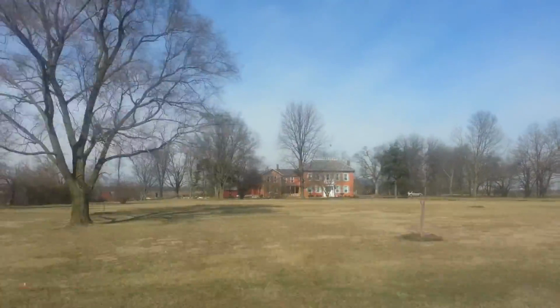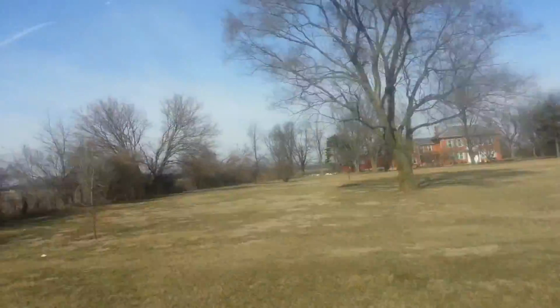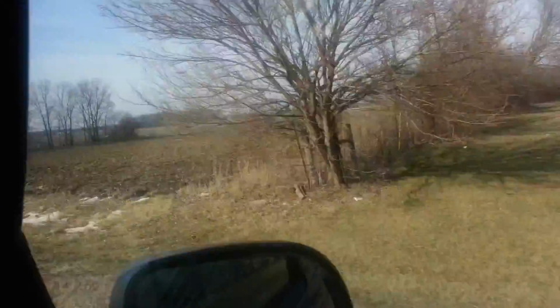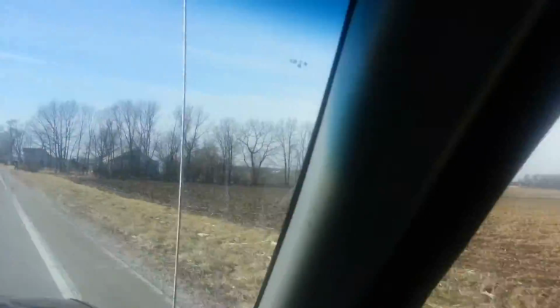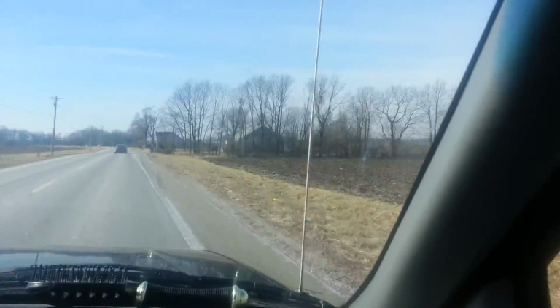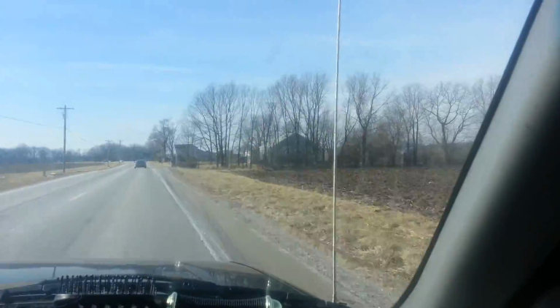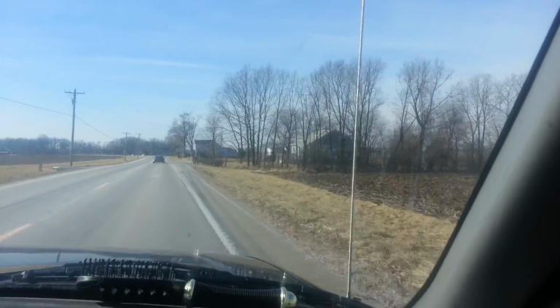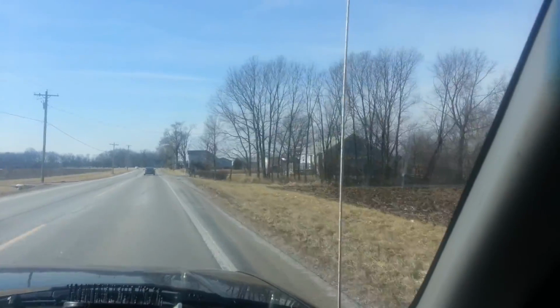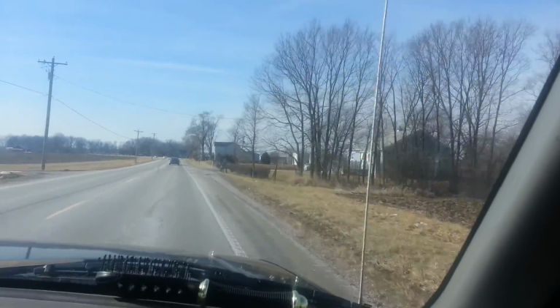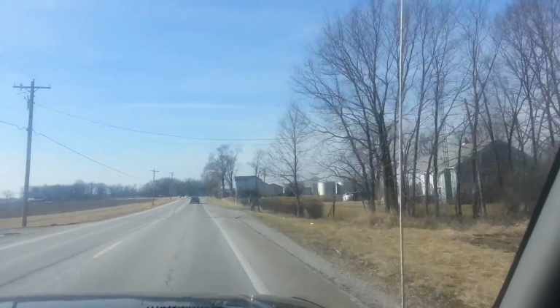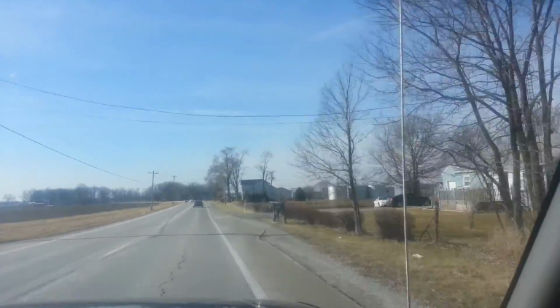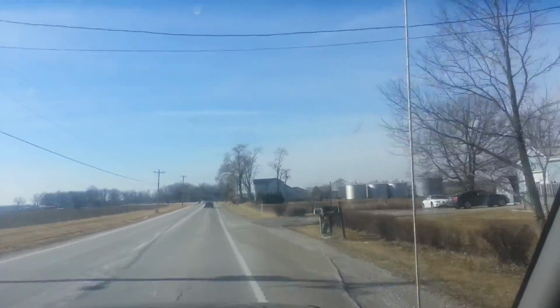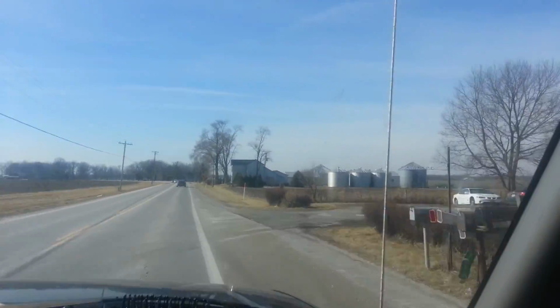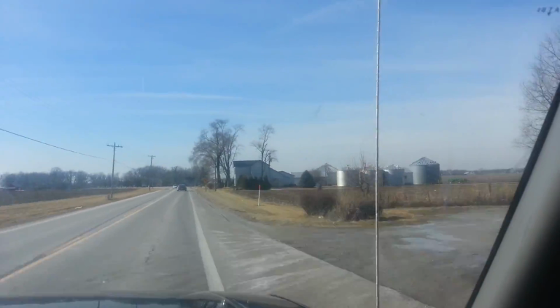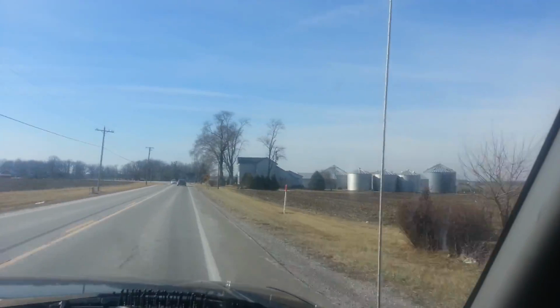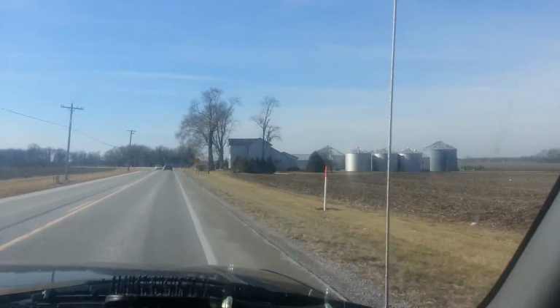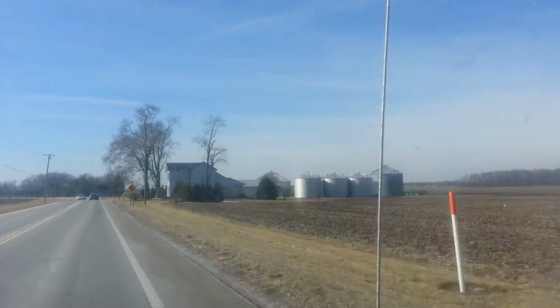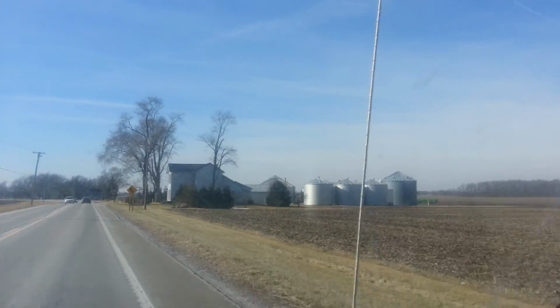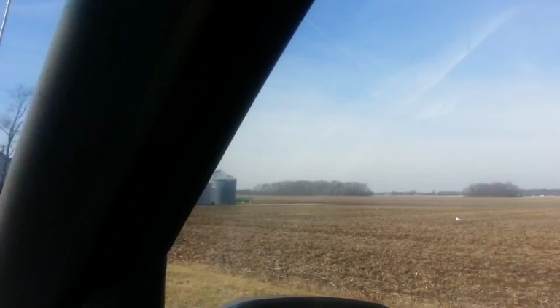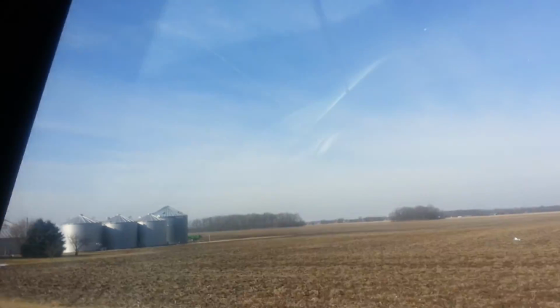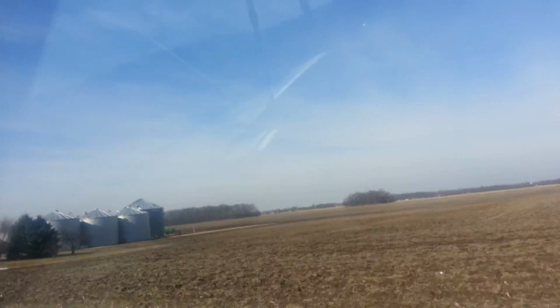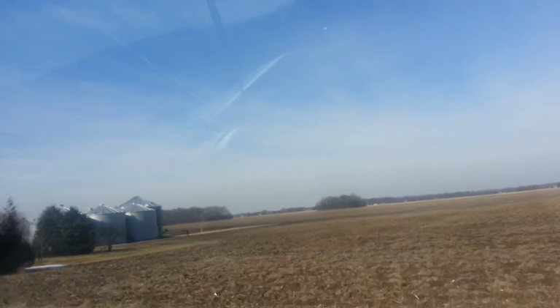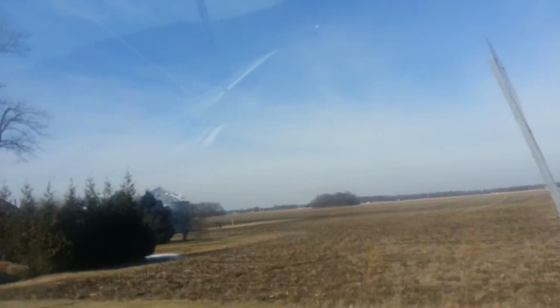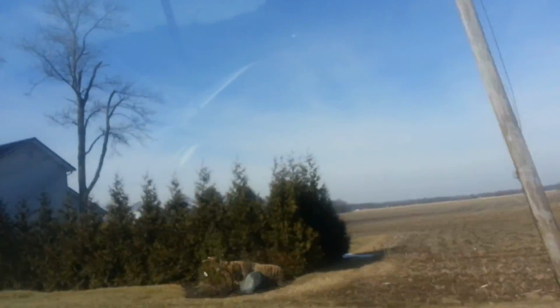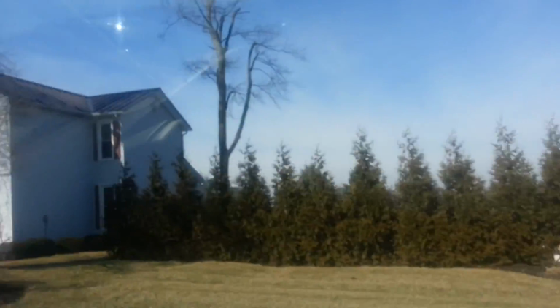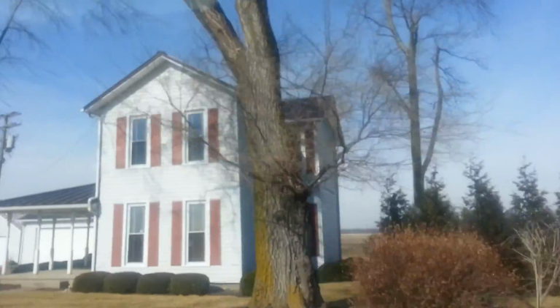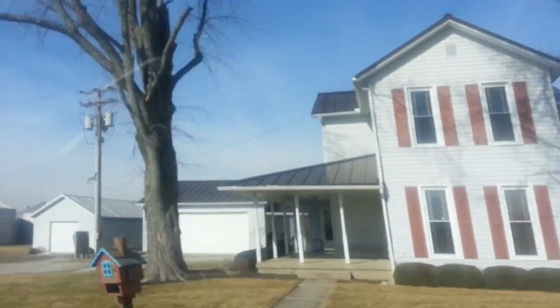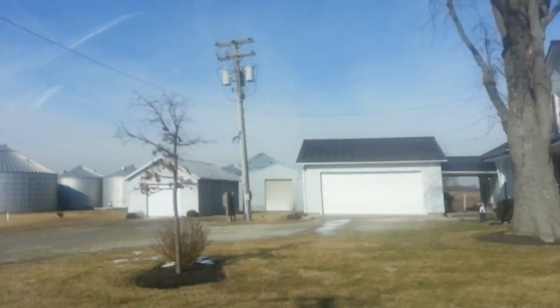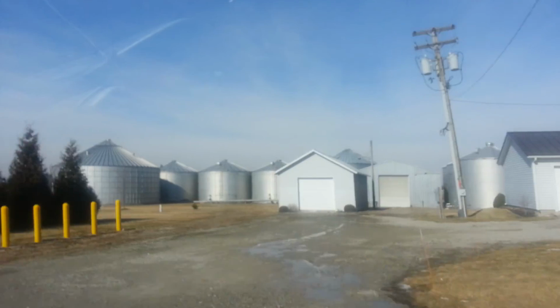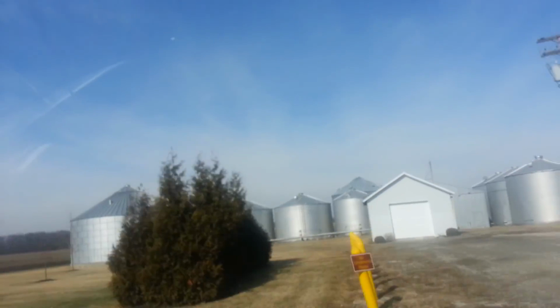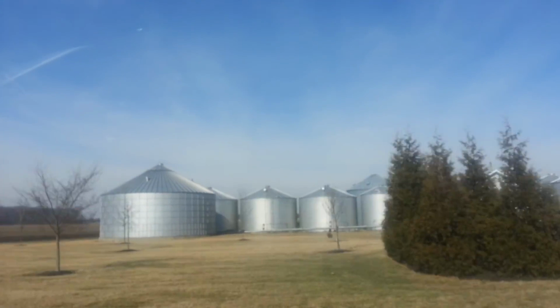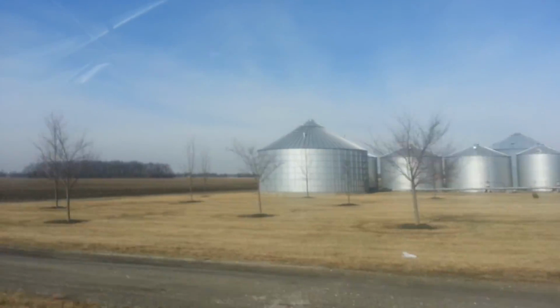Now there's a nice old — probably Victorian — farmhouse. Yeah, that looks like an old Victorian farmhouse. You don't see many Victorian farmhouses around here. And there's a farmhouse right there with some silos or grain bins, whatever they call those.